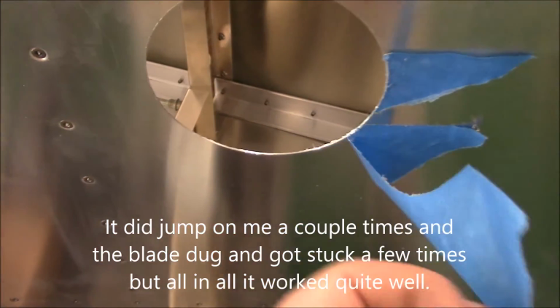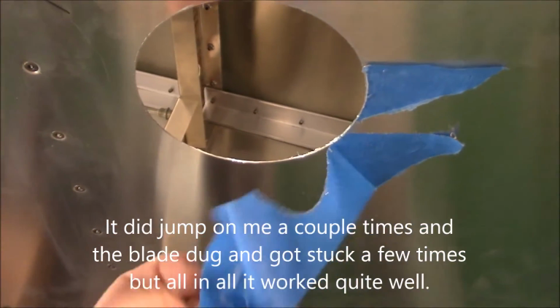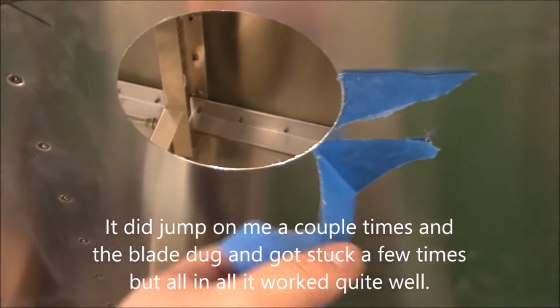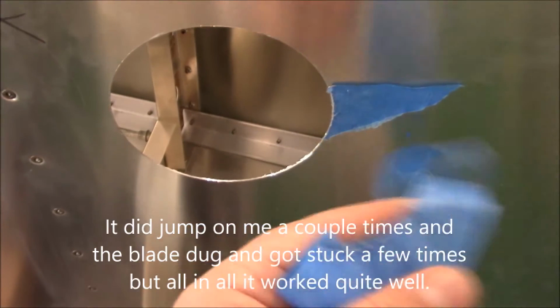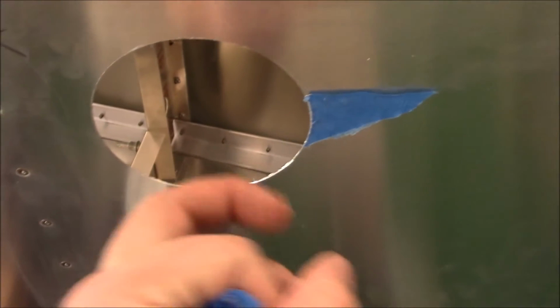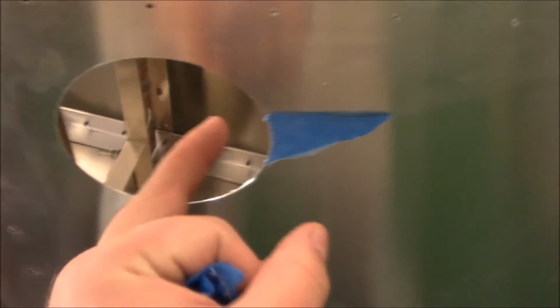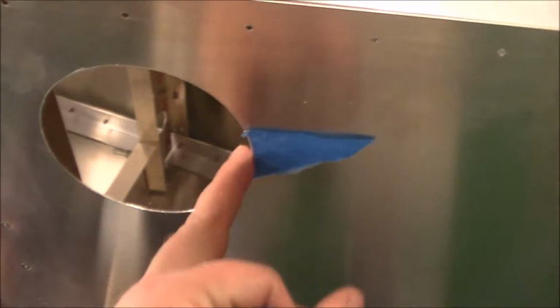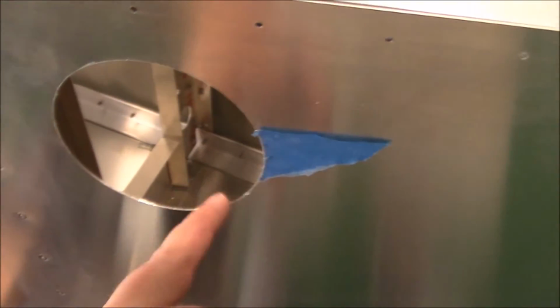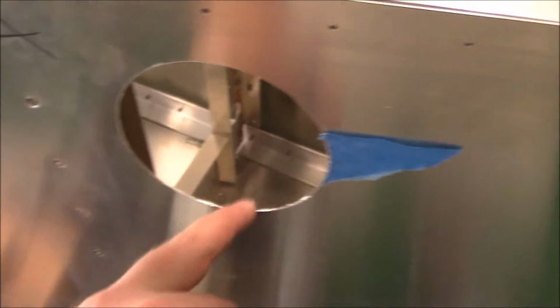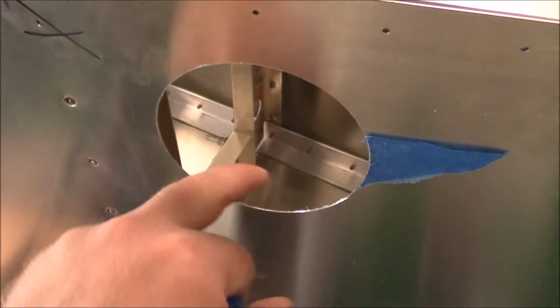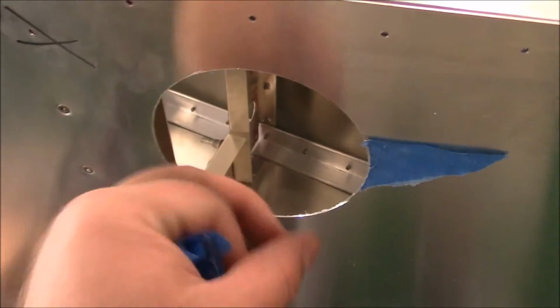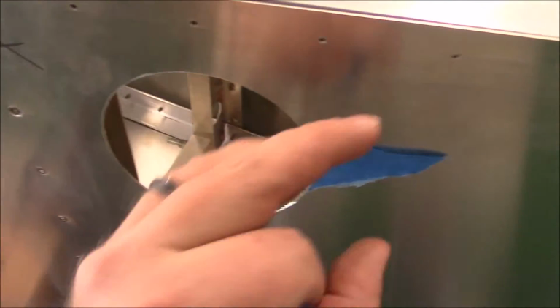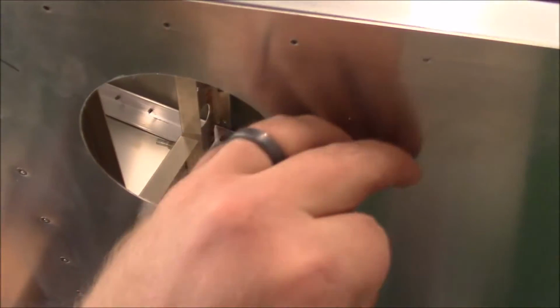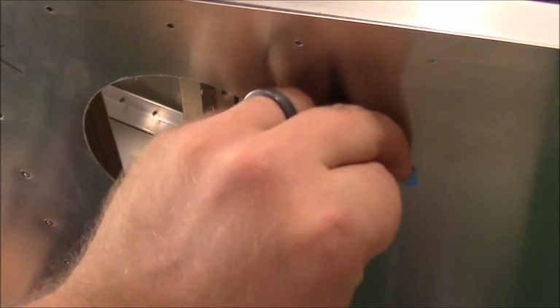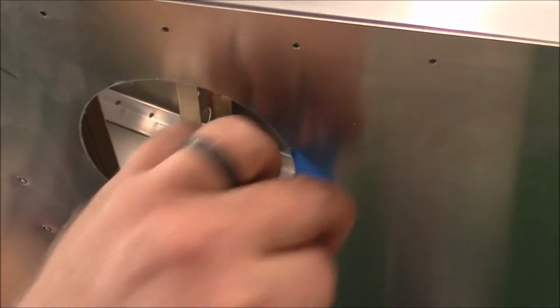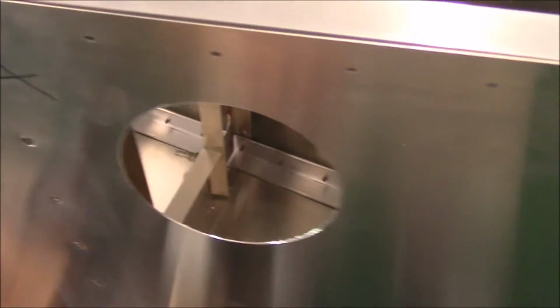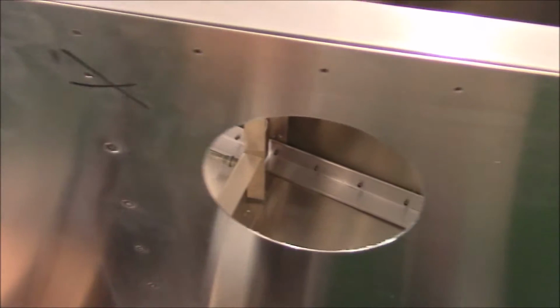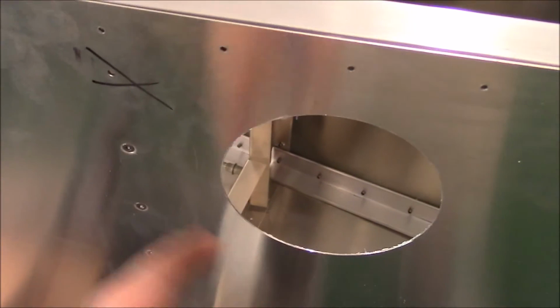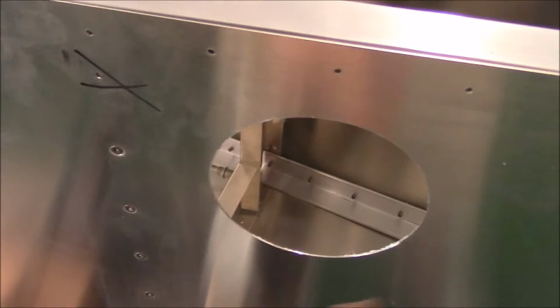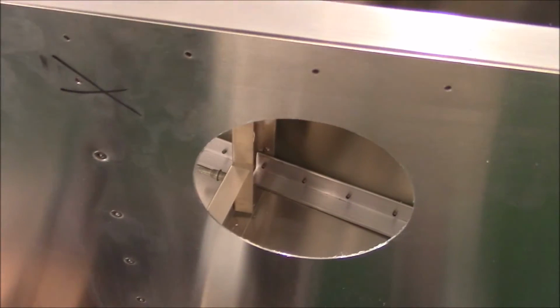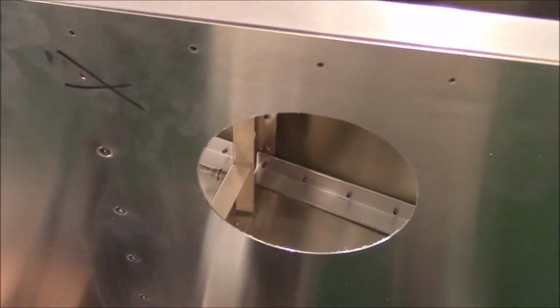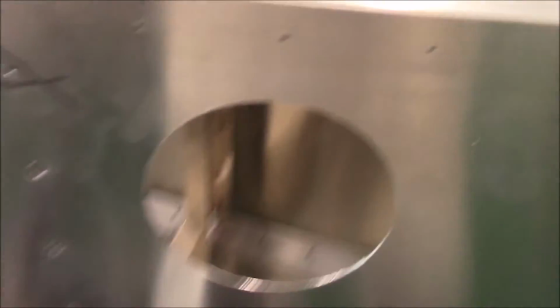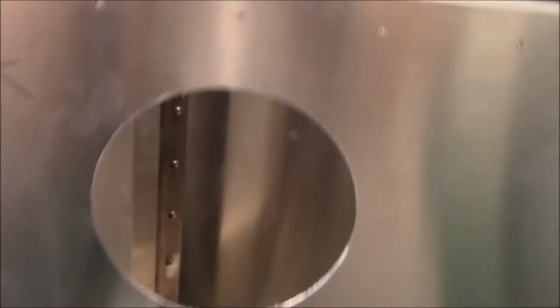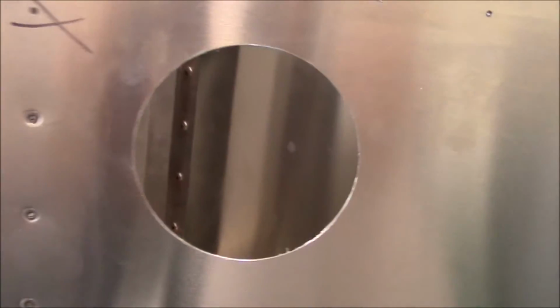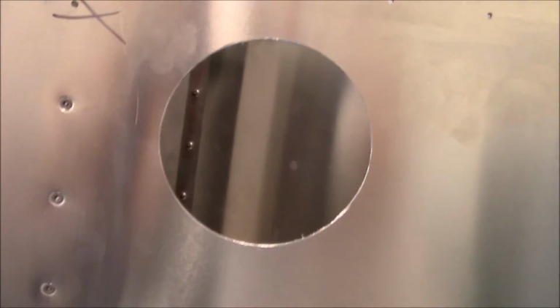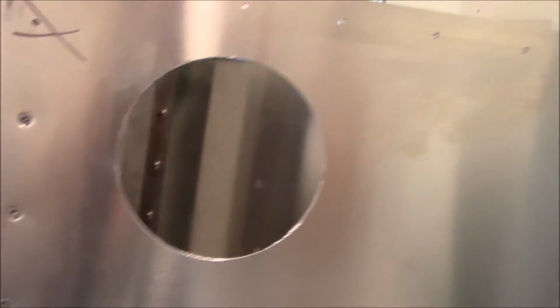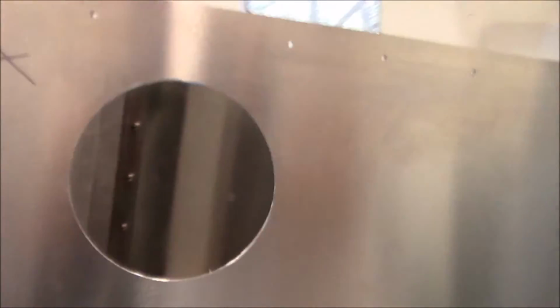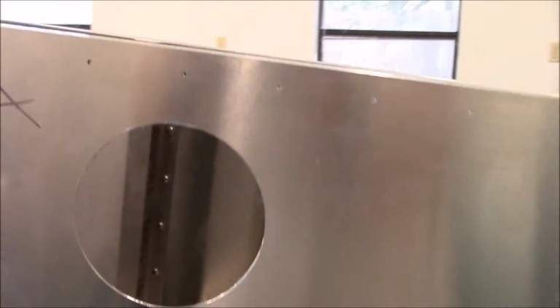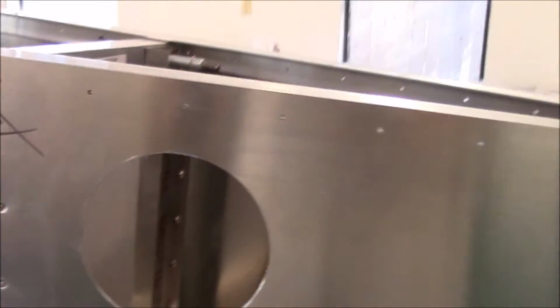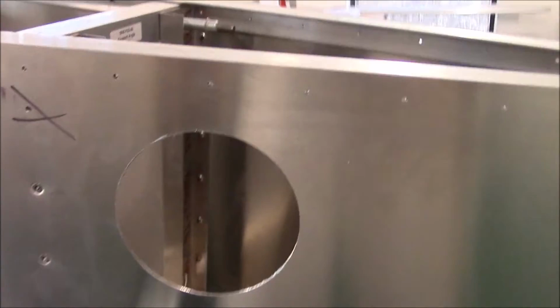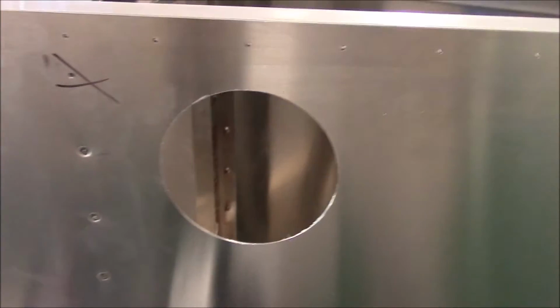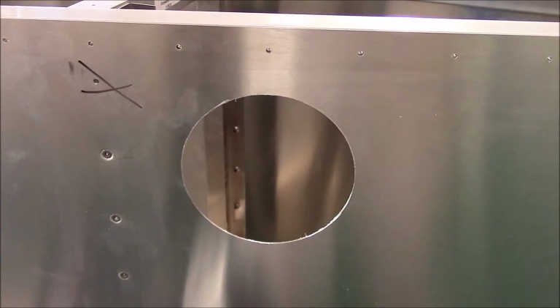Pretty decent hole actually. It's a bit sharp, so I'll get my deburring tool and go around and slide that through so there are no sharp edges. It's perfectly round, 4 inches, and I'll go ahead and do the other one now.